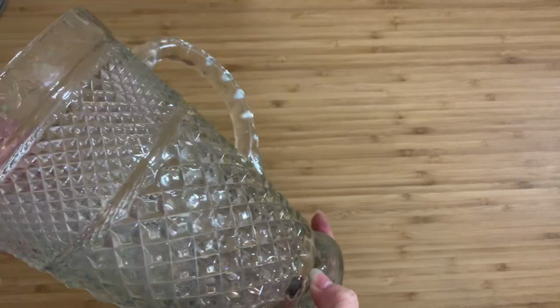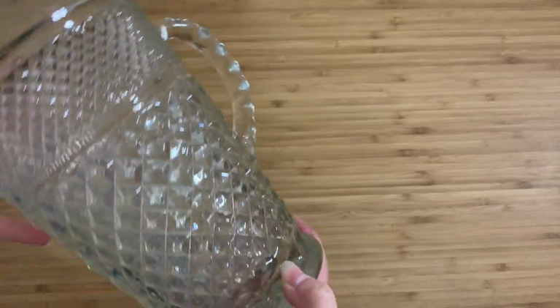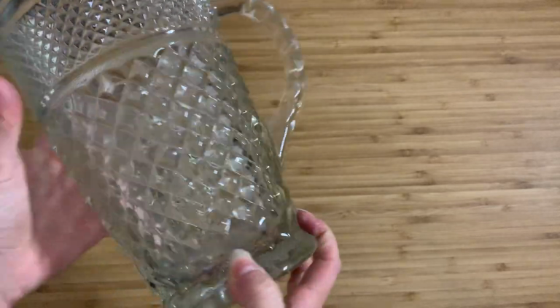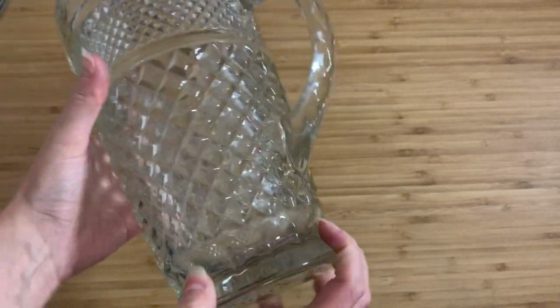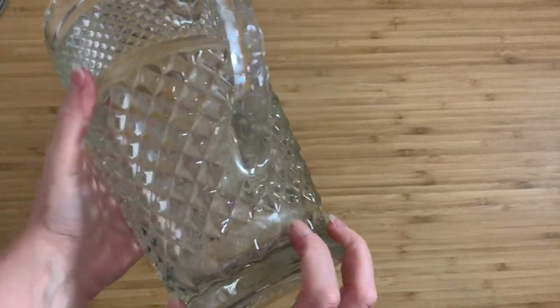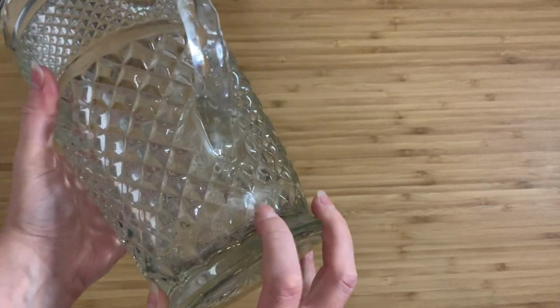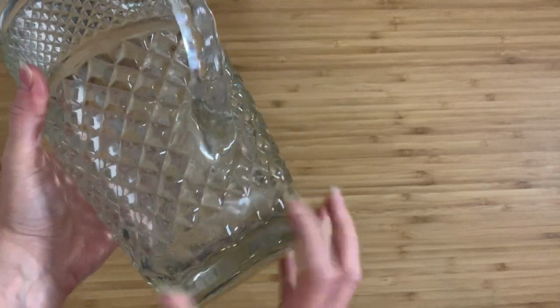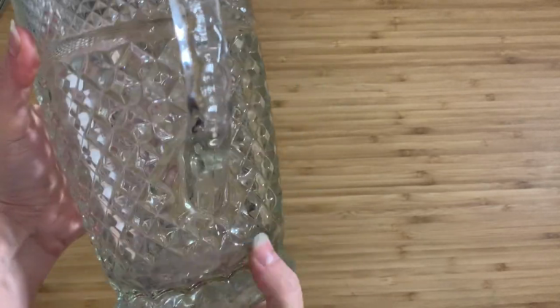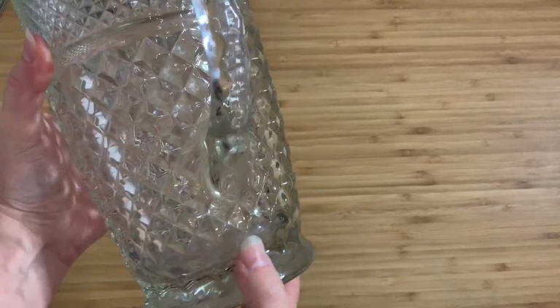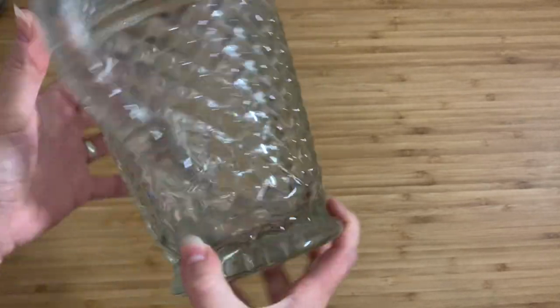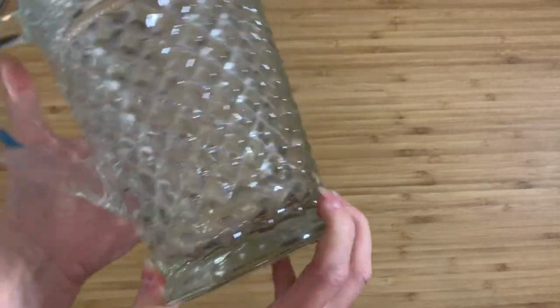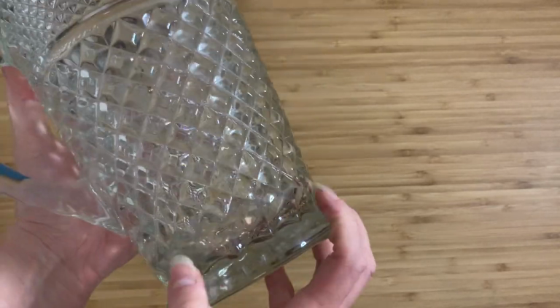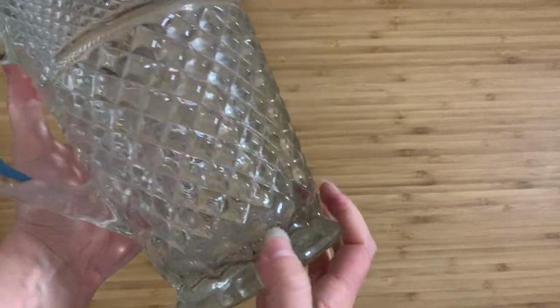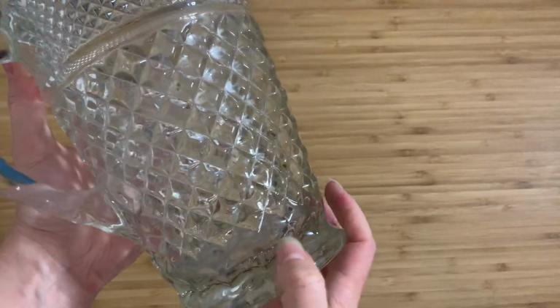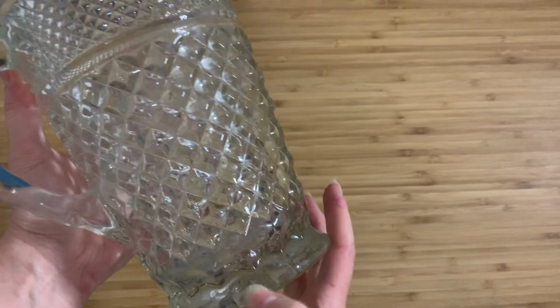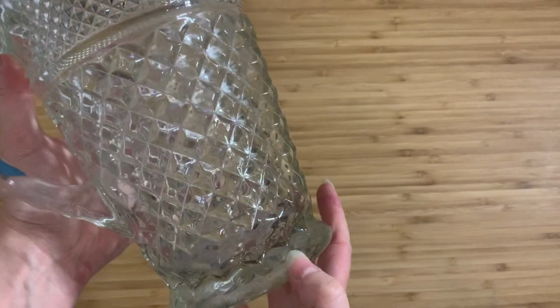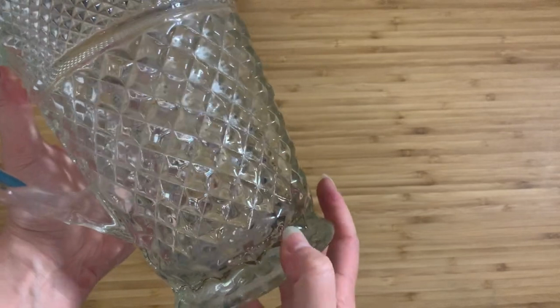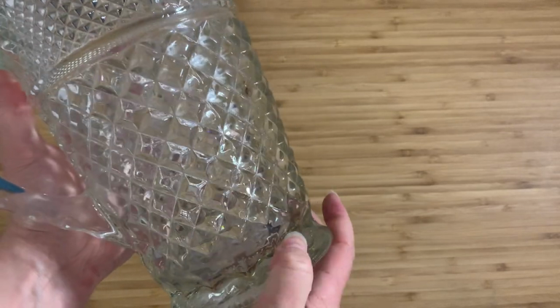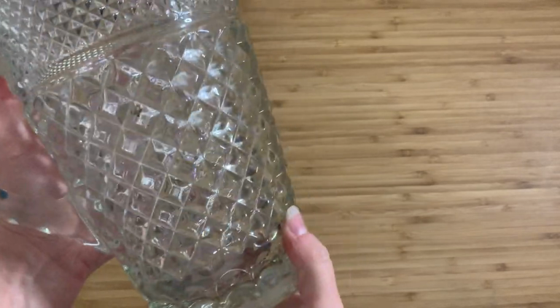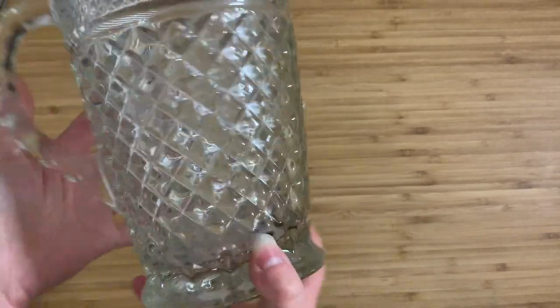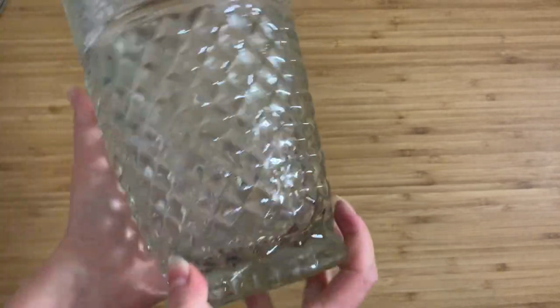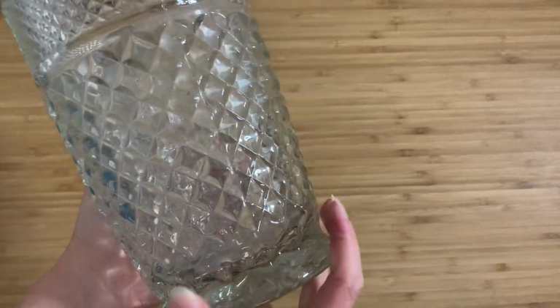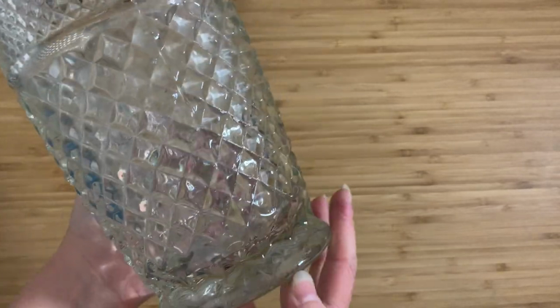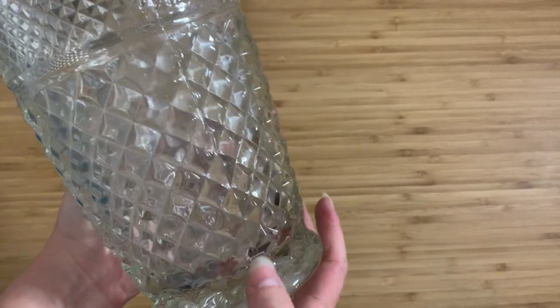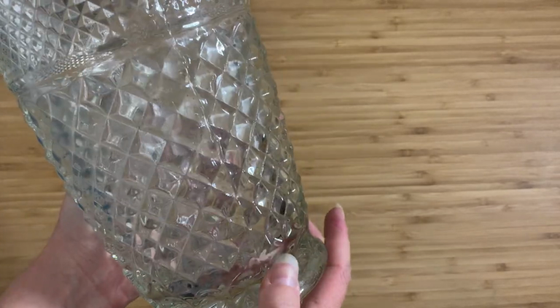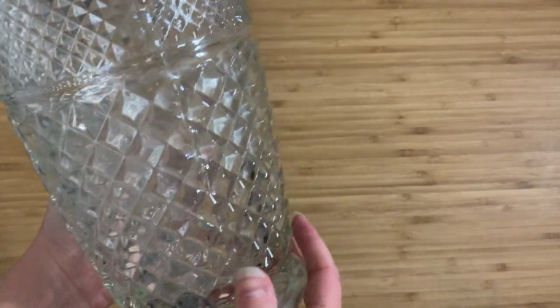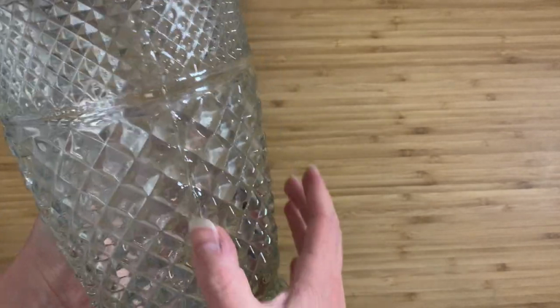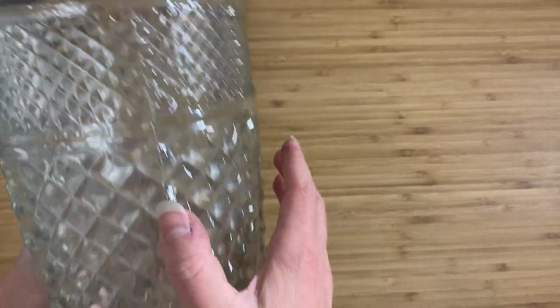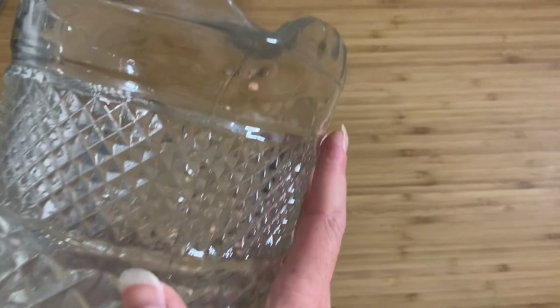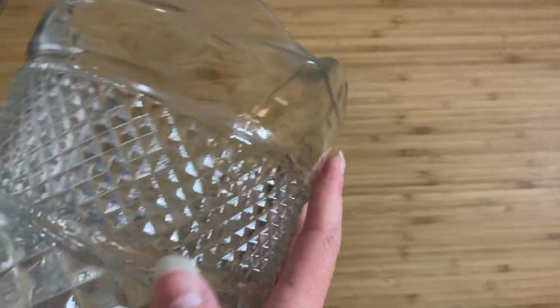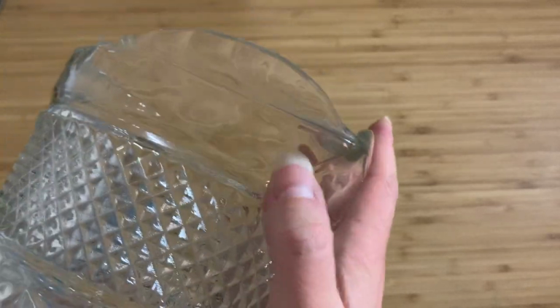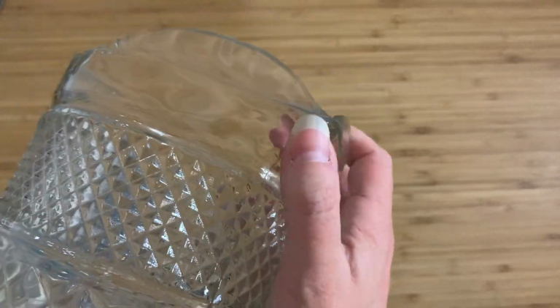There are four mold lines actually running — so there's one, two, three, four. You can kind of see it running up the spout.